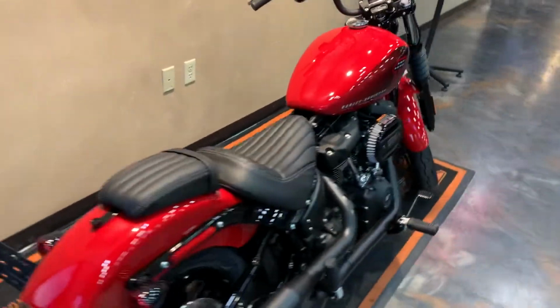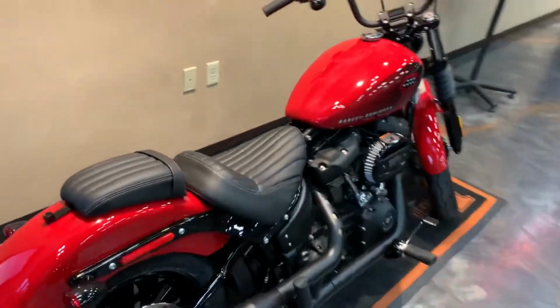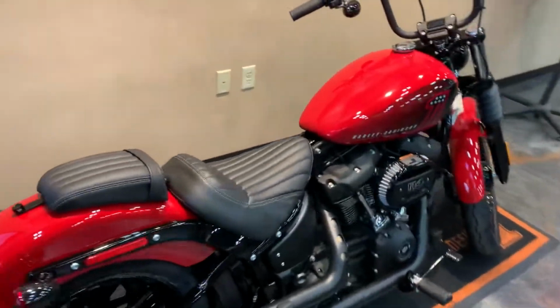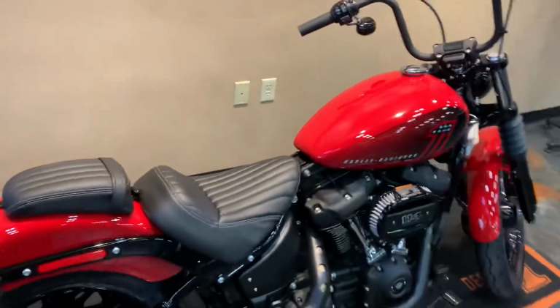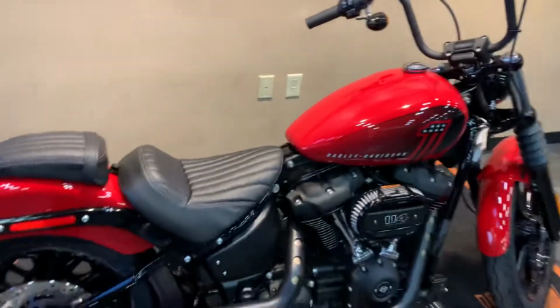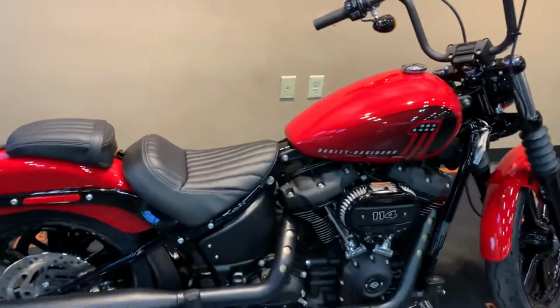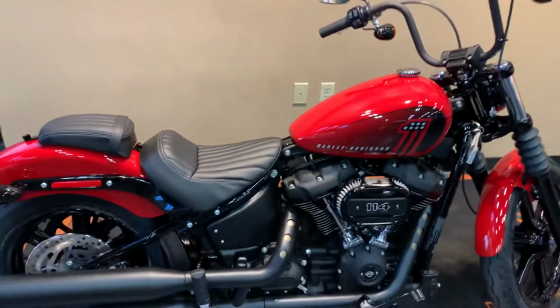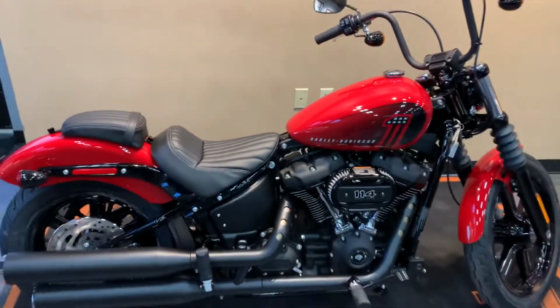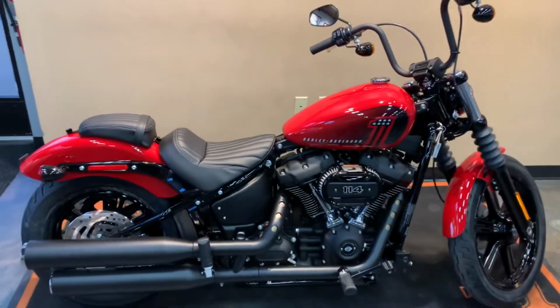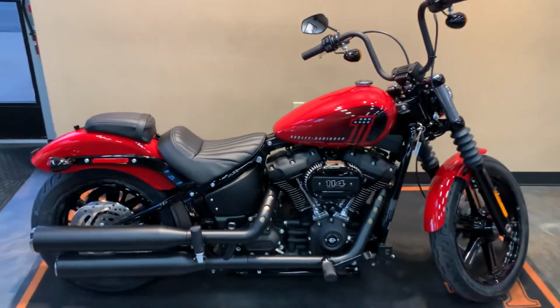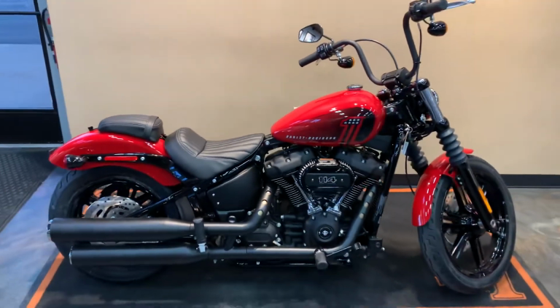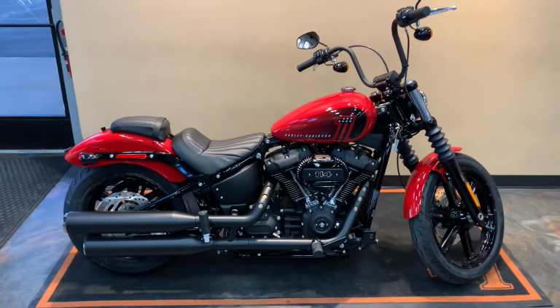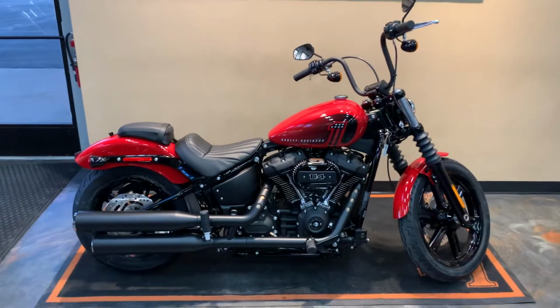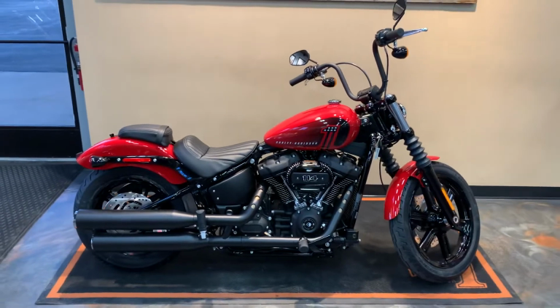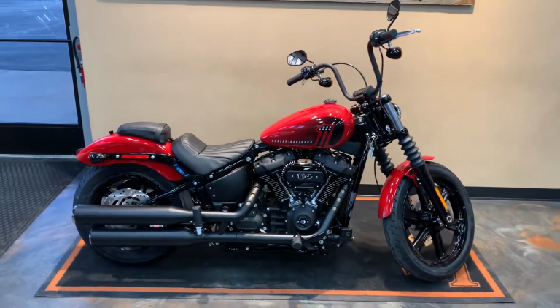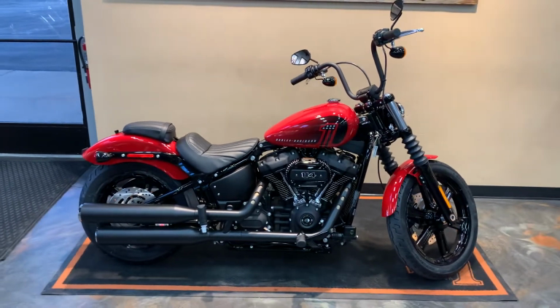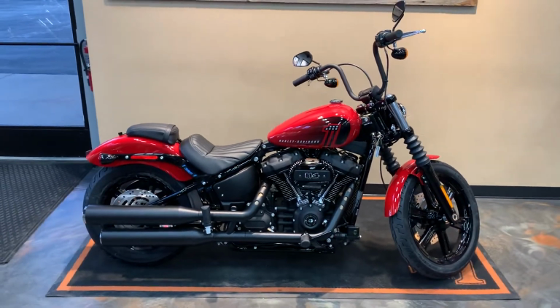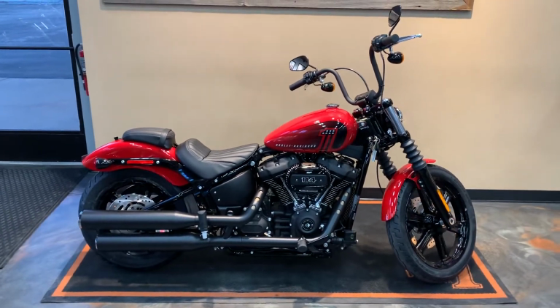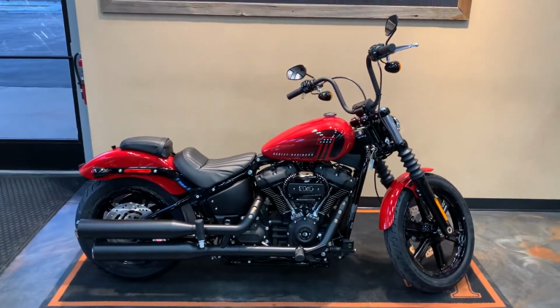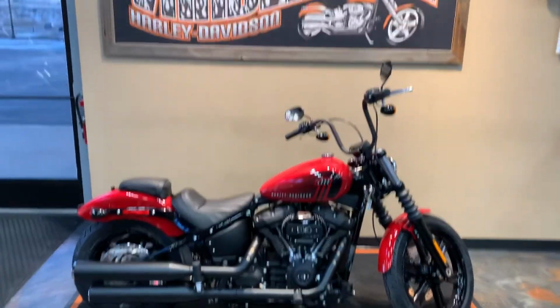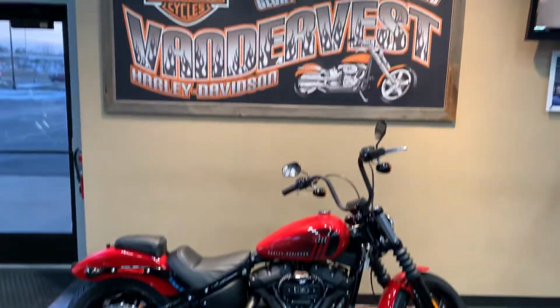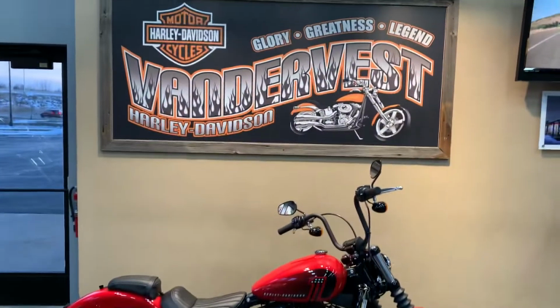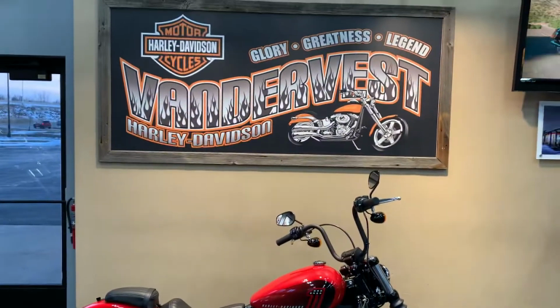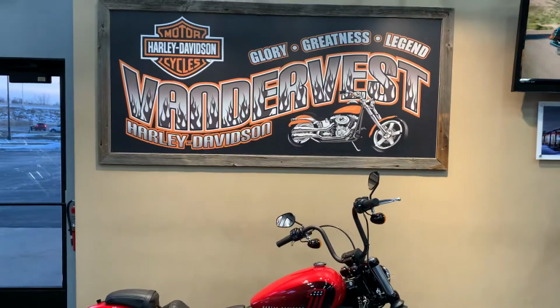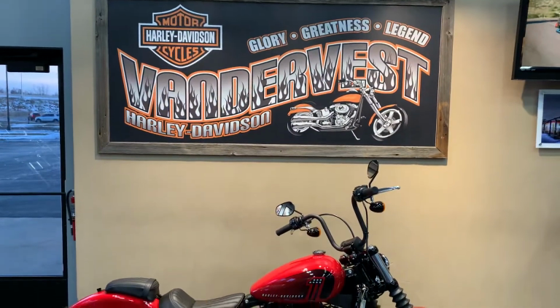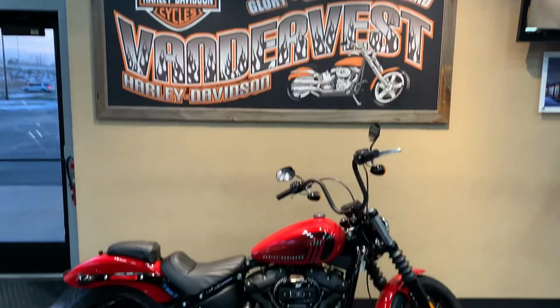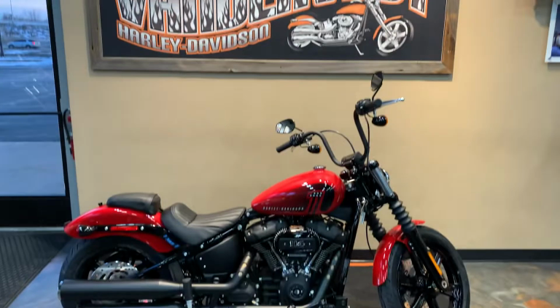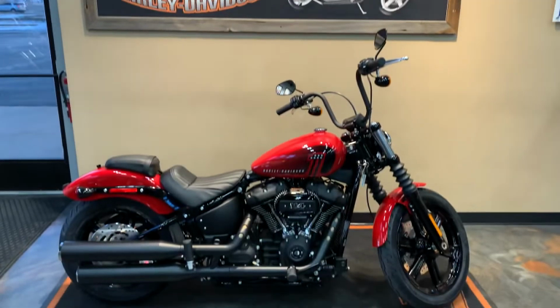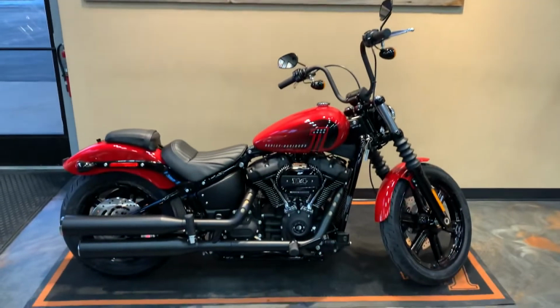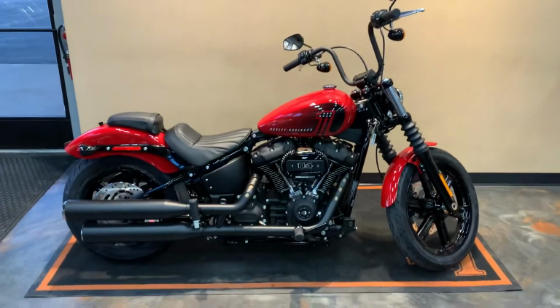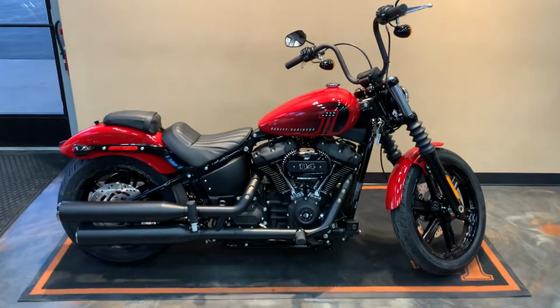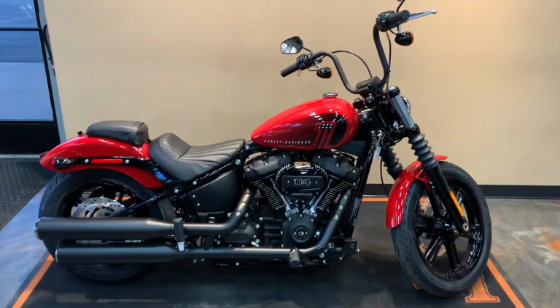You should get down here to Vandervest Harley-Davidson and throw a leg over it. We're located at 1966 Velp Avenue here in Green Bay. Our phone number is 920-498-8822.